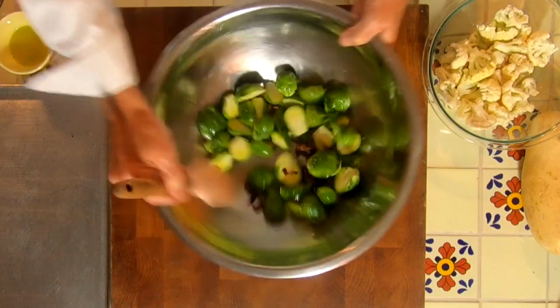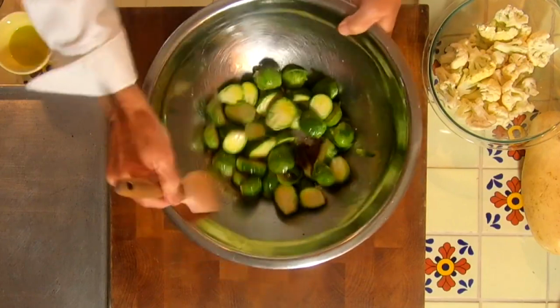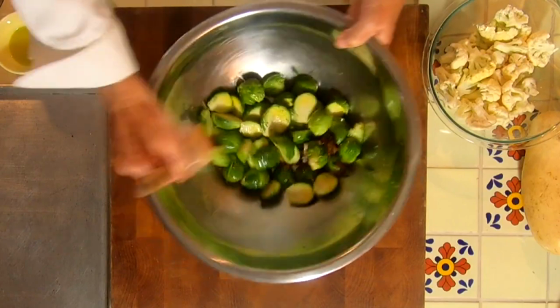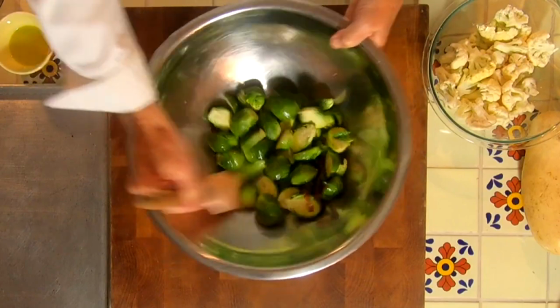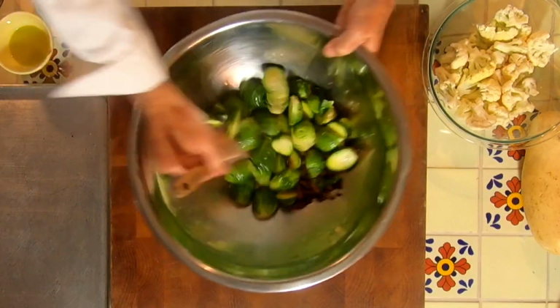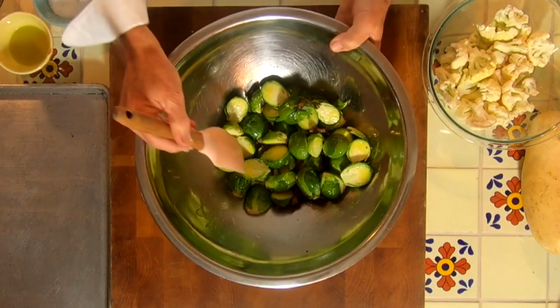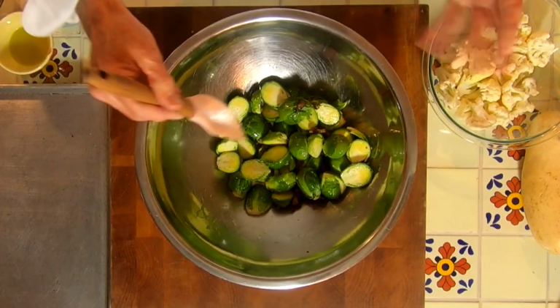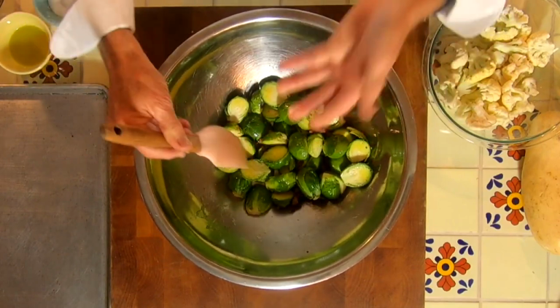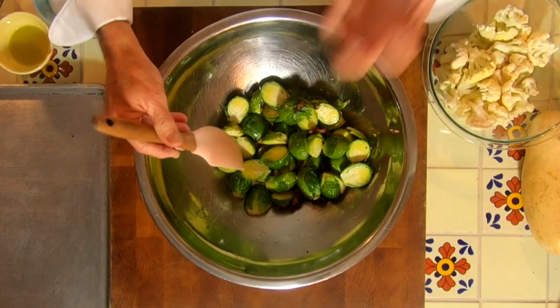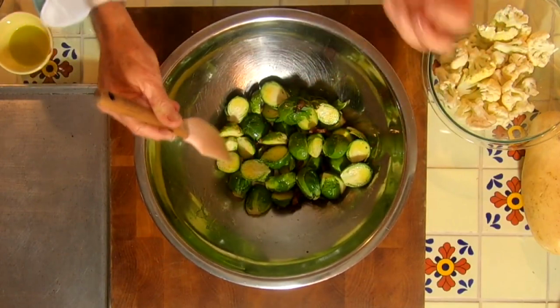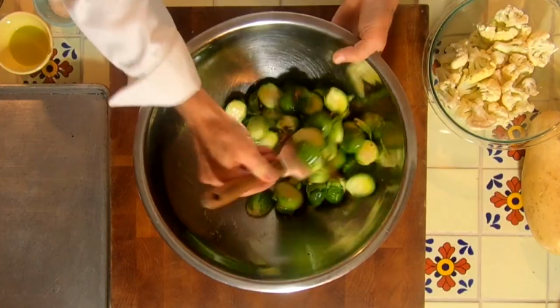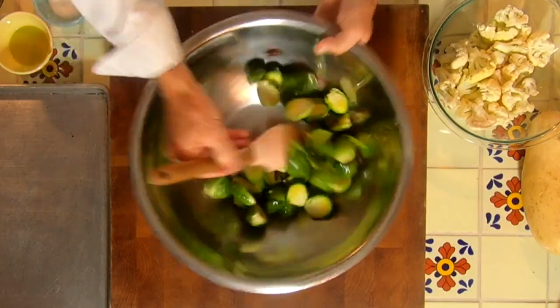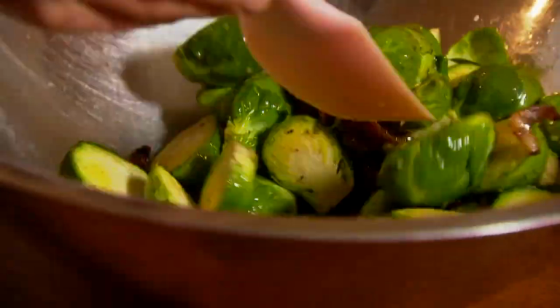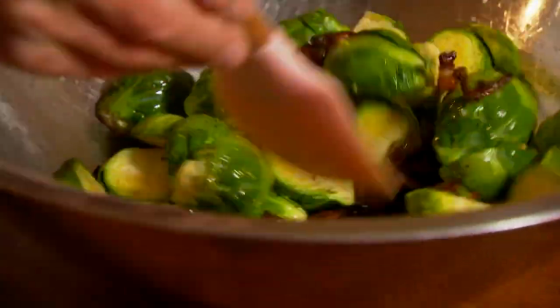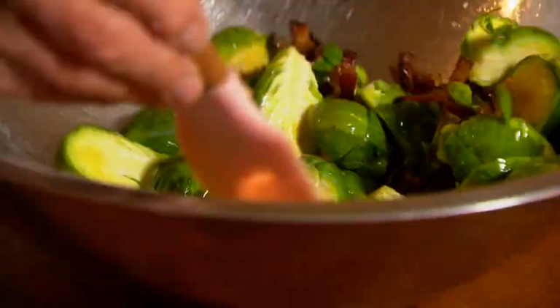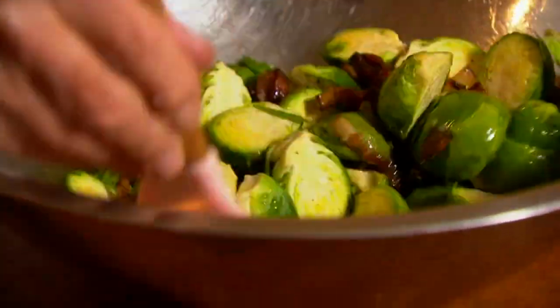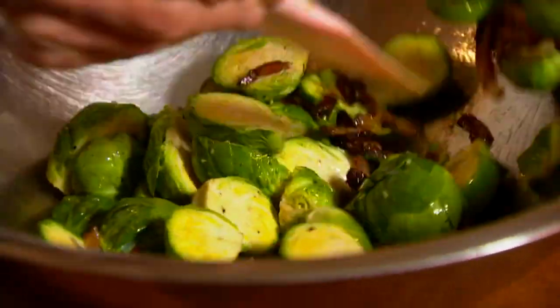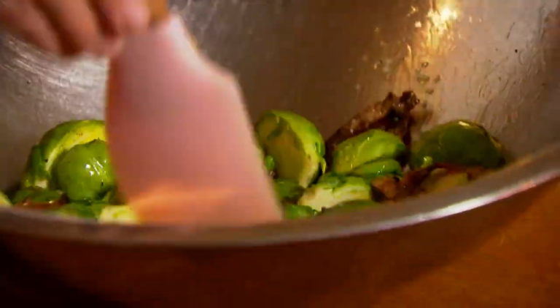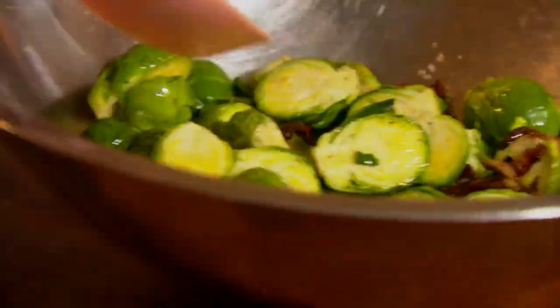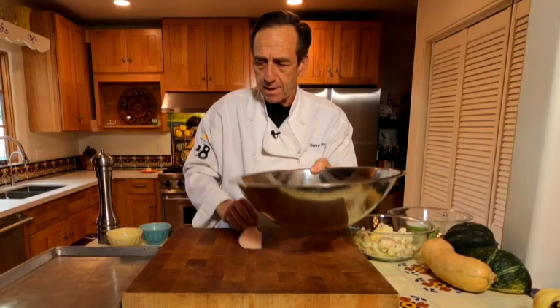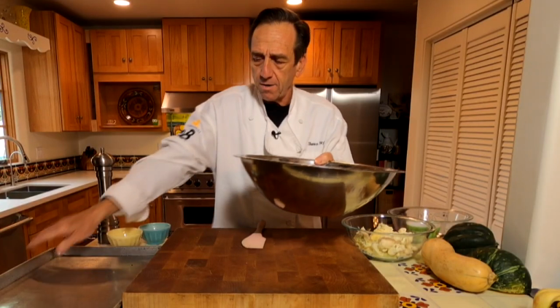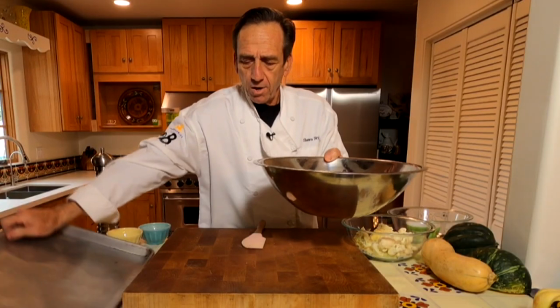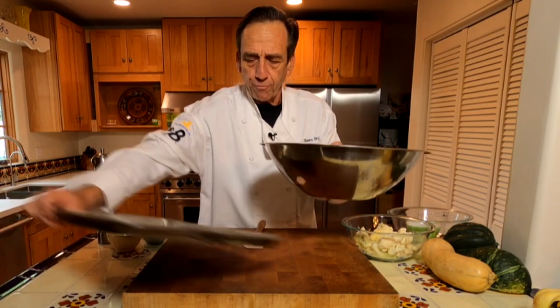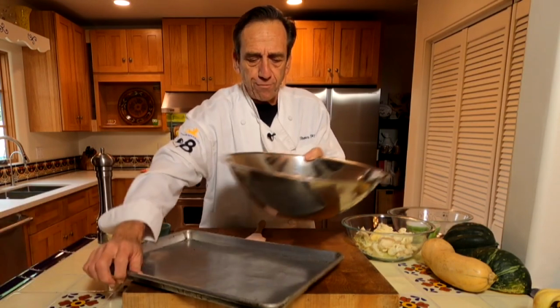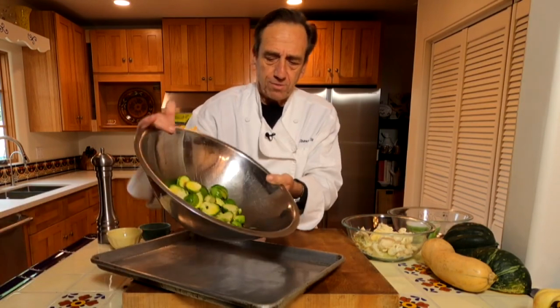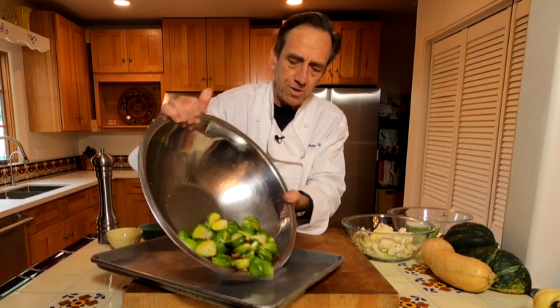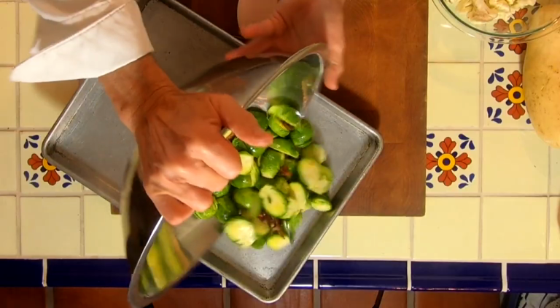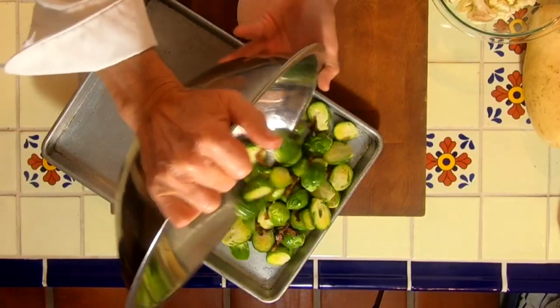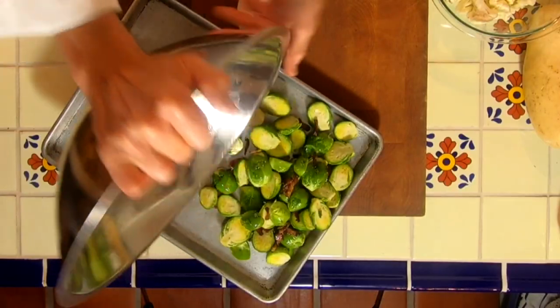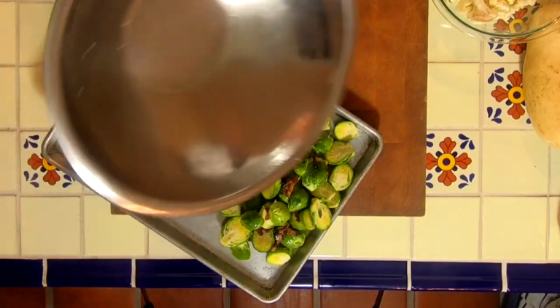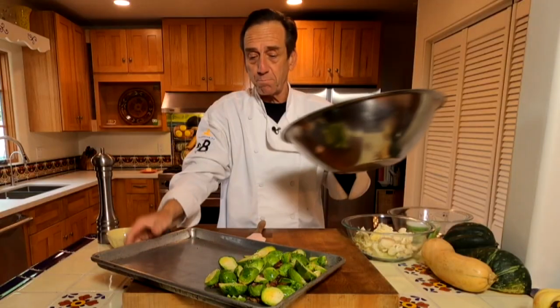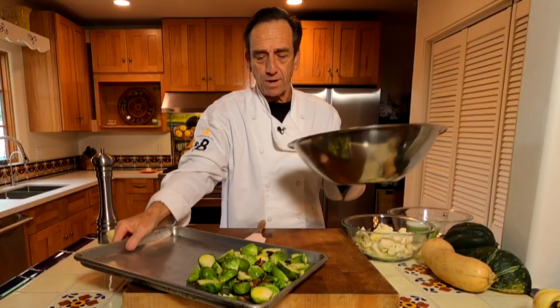We're going to put a couple tablespoons of olive oil over them, and you can spice this up as much as you like with black pepper. Now the oil in here — because we're doing this to consume and taste, we want to use a nice olive oil. You can see that bacon in there, and it's really that simple.